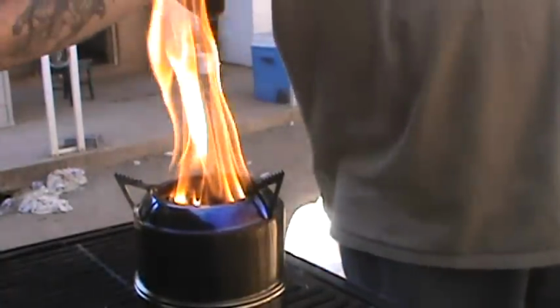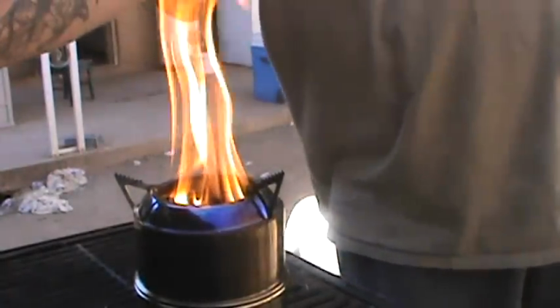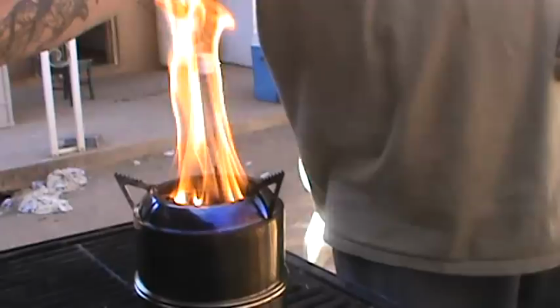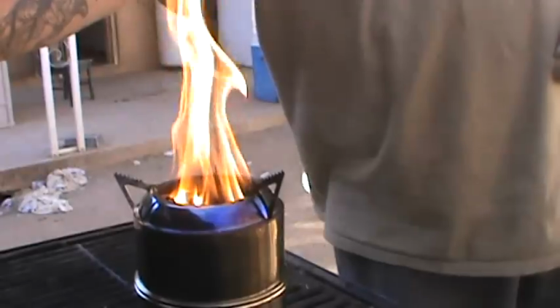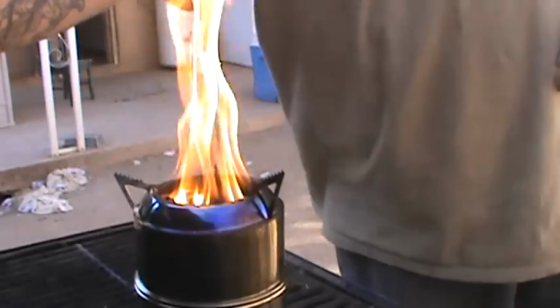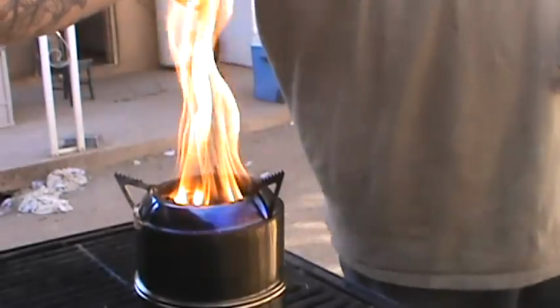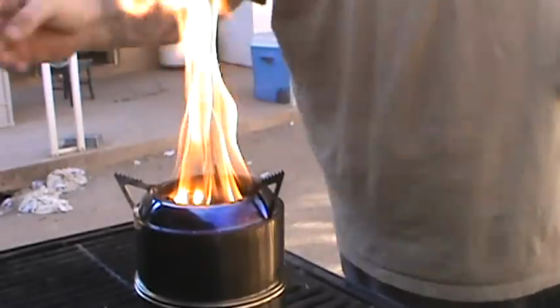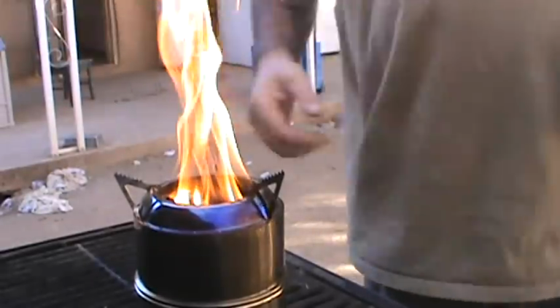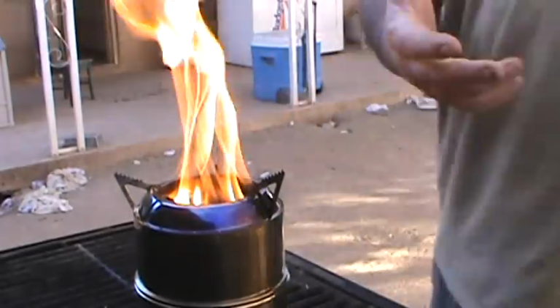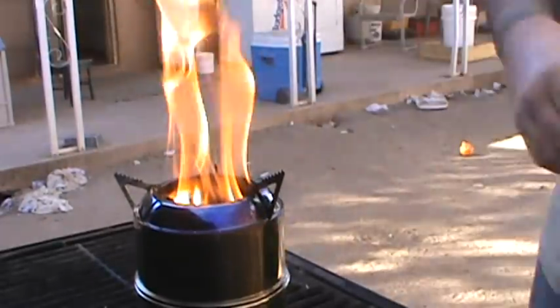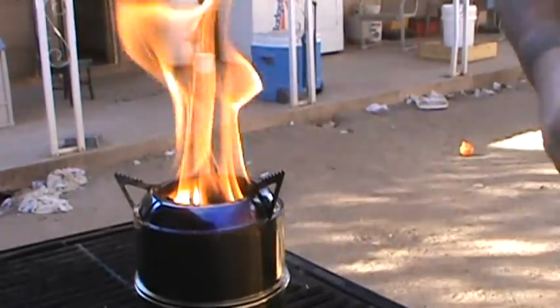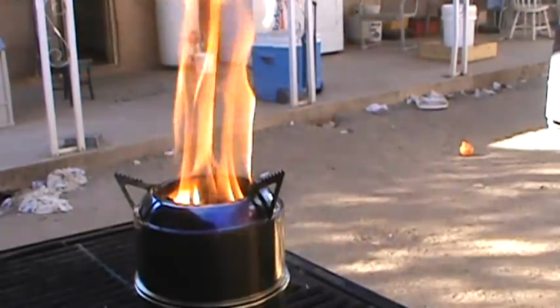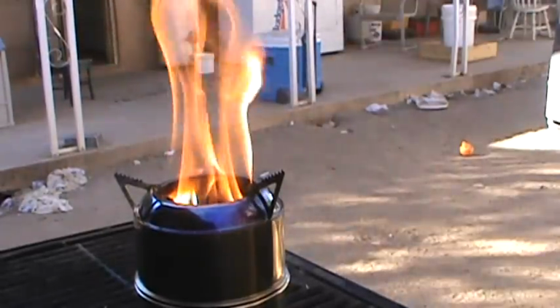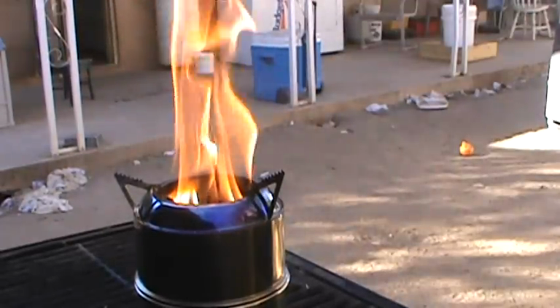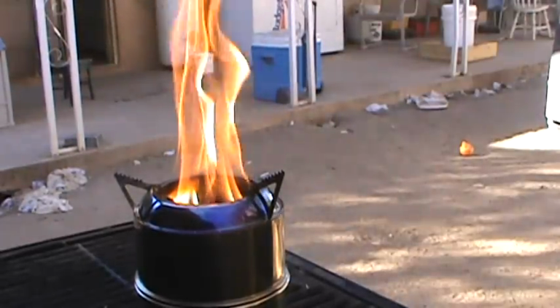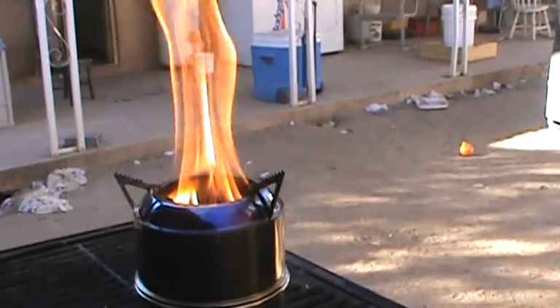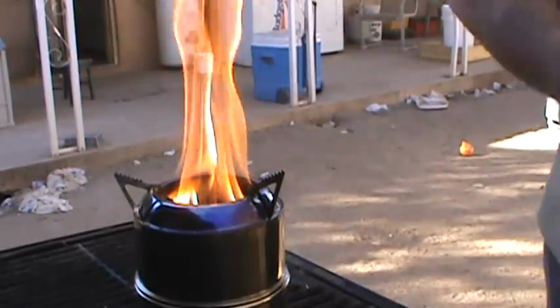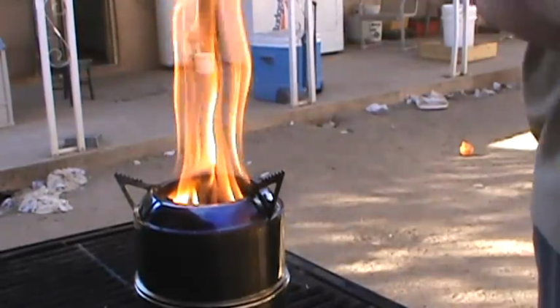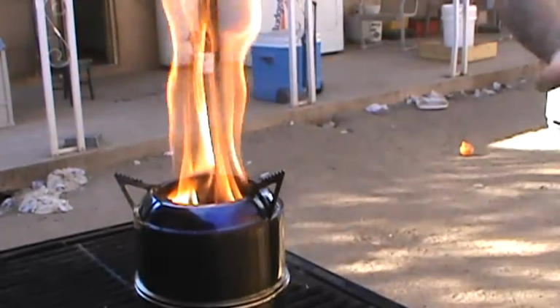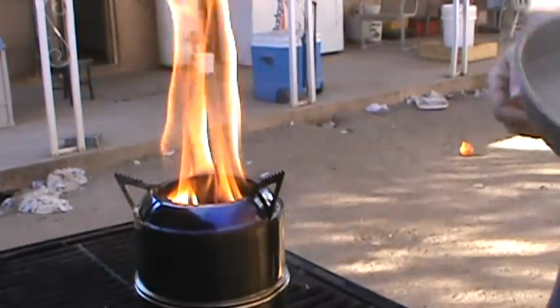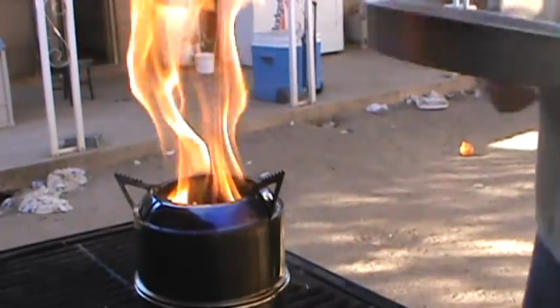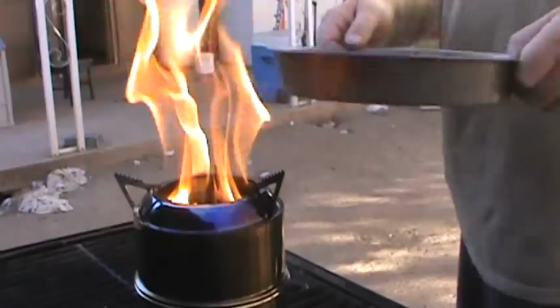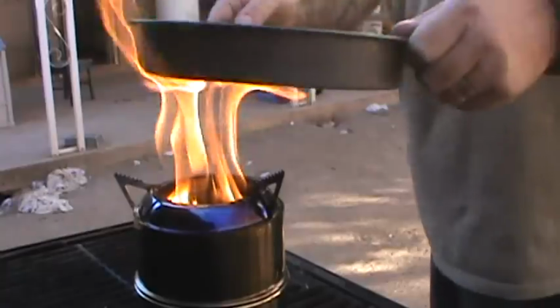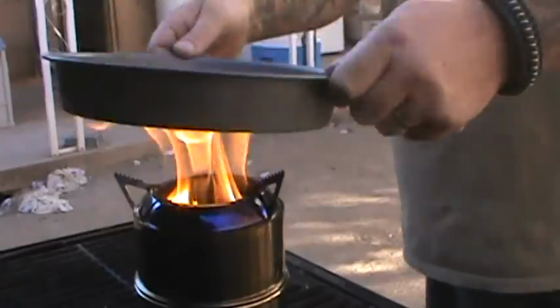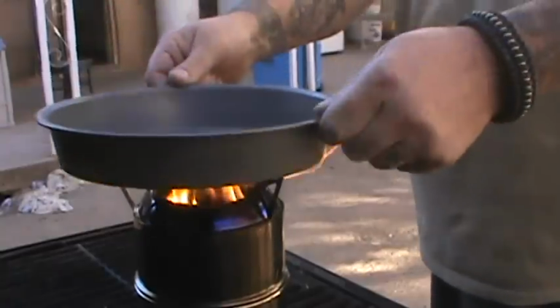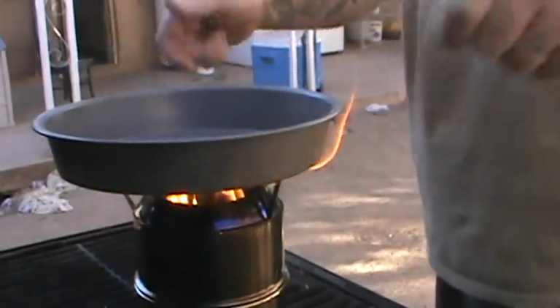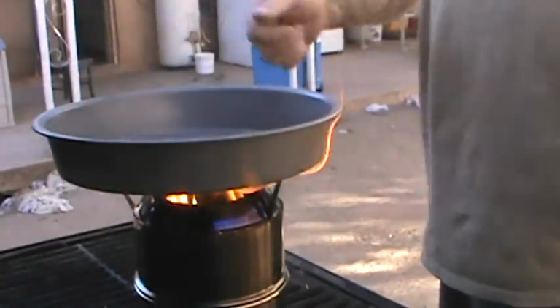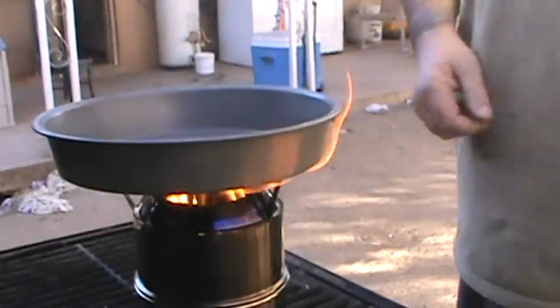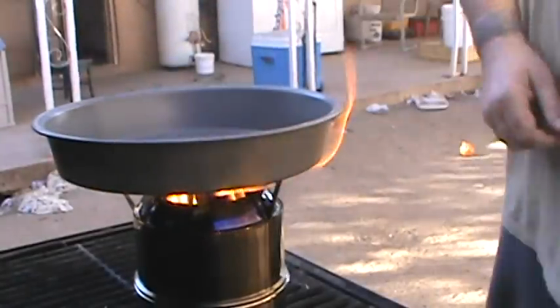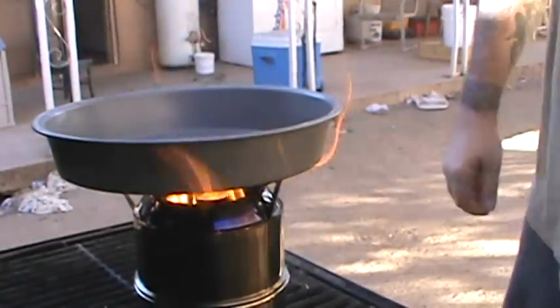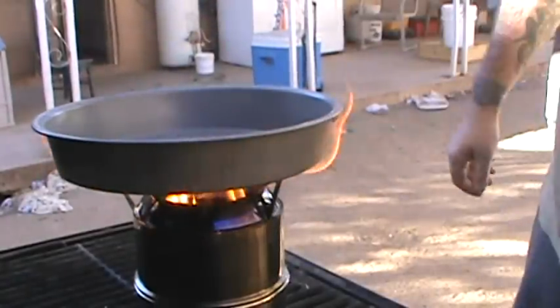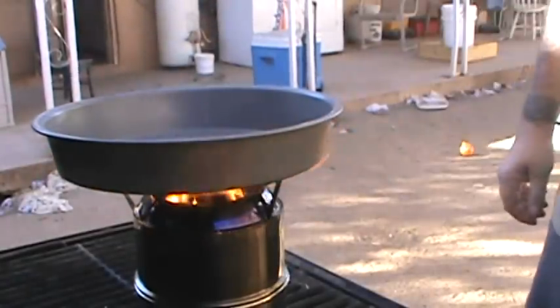I'll use my little camp mess kit - just my little pan right there. Throw that on.